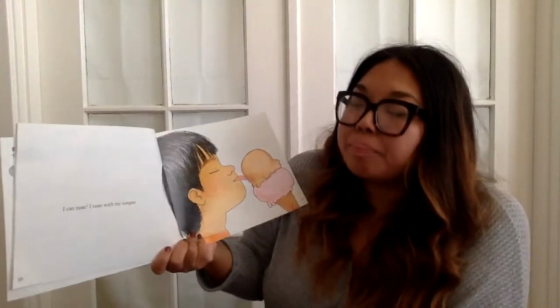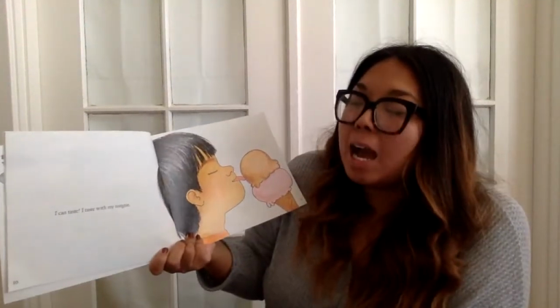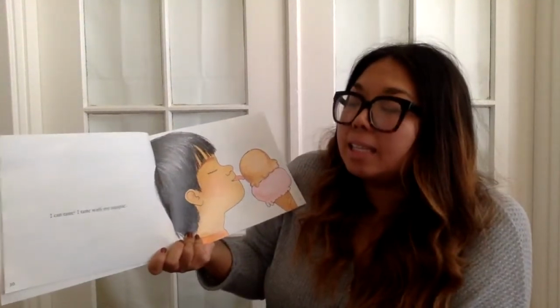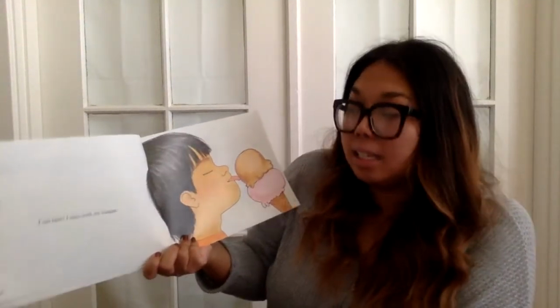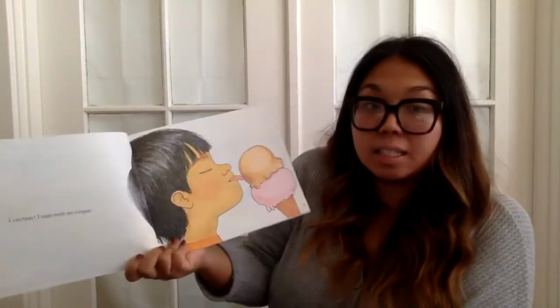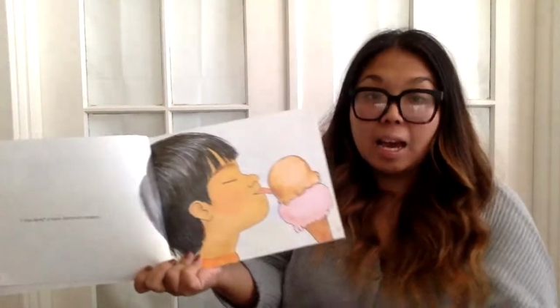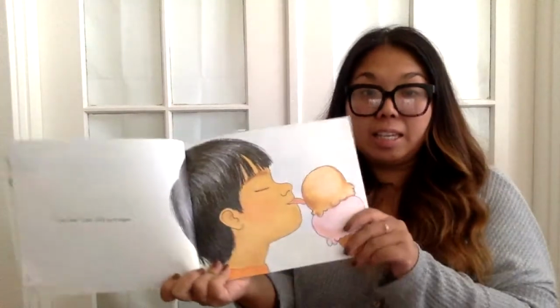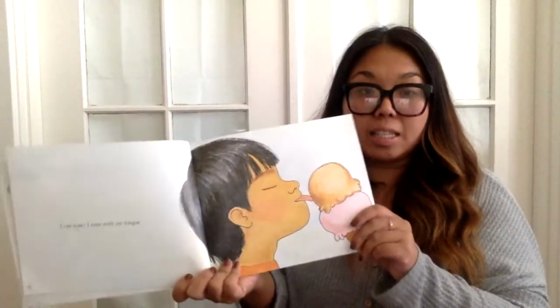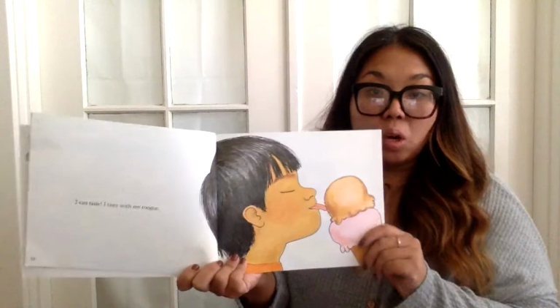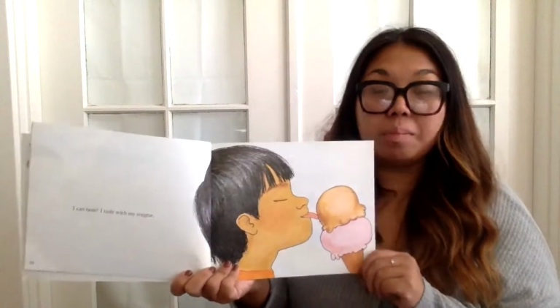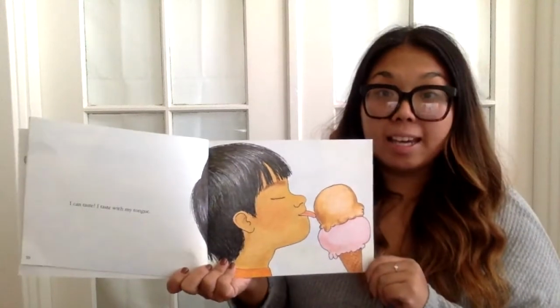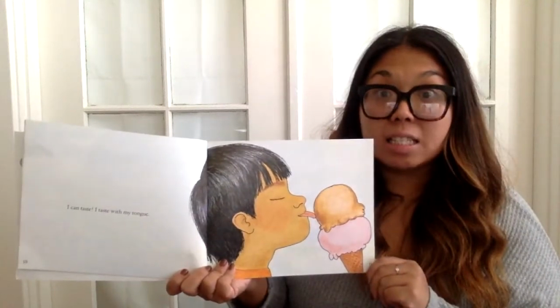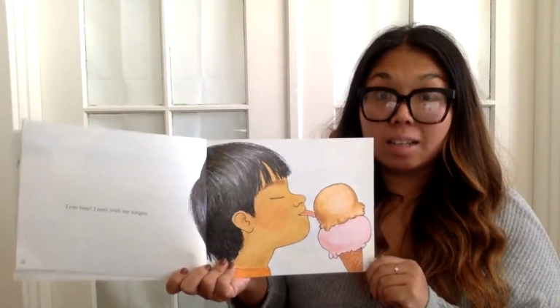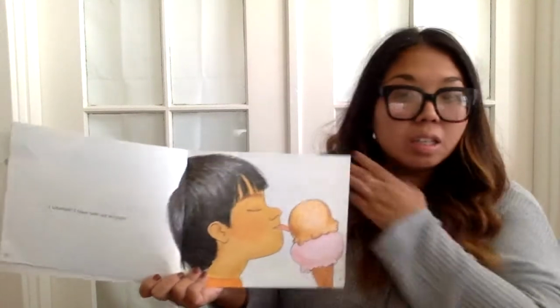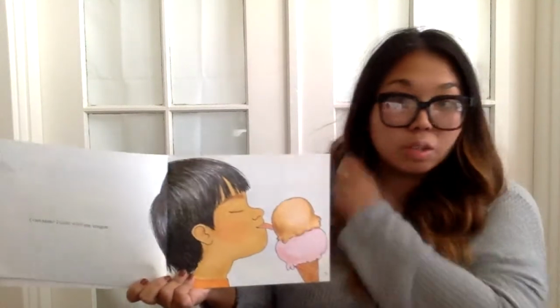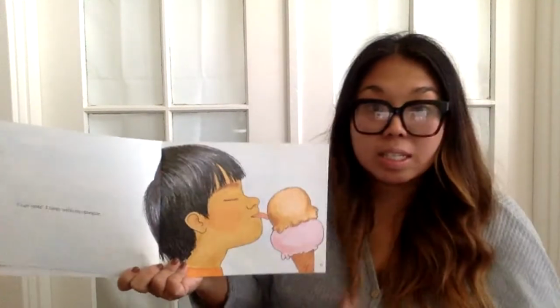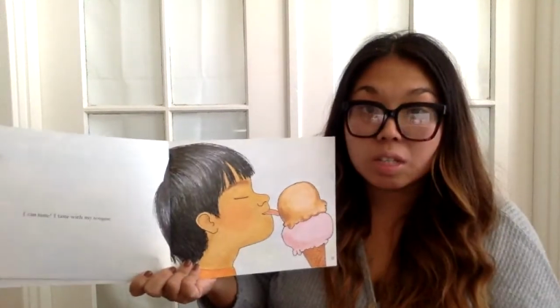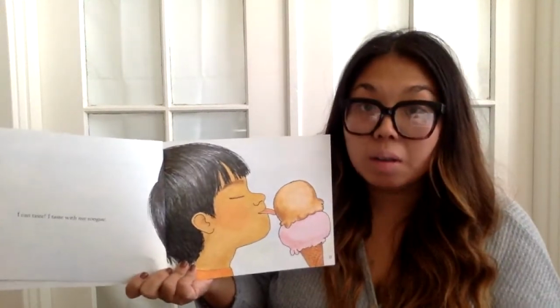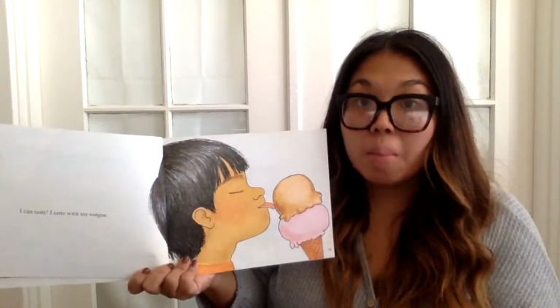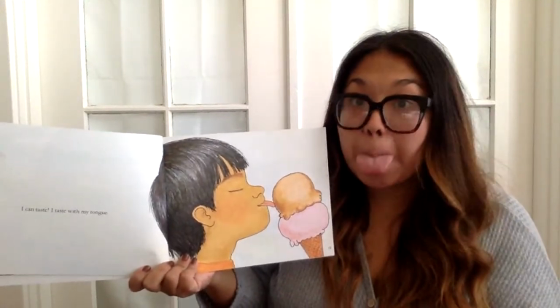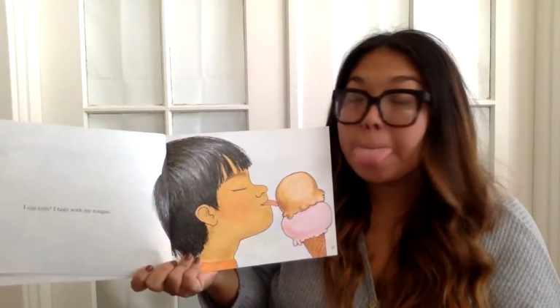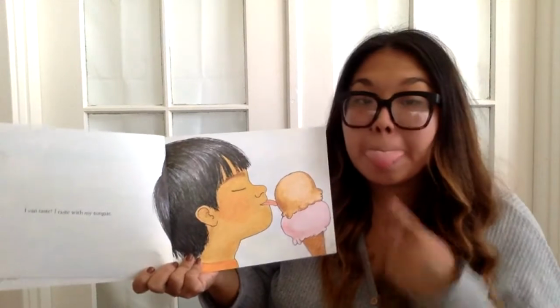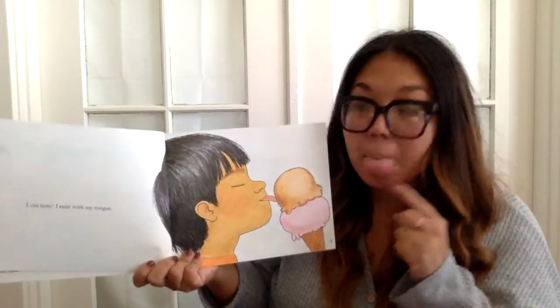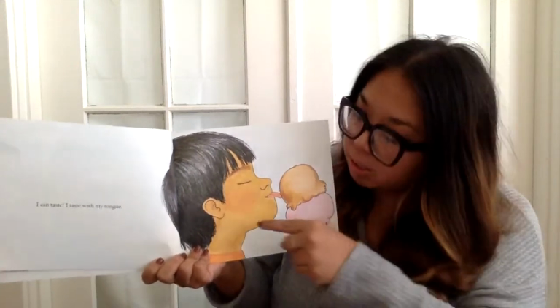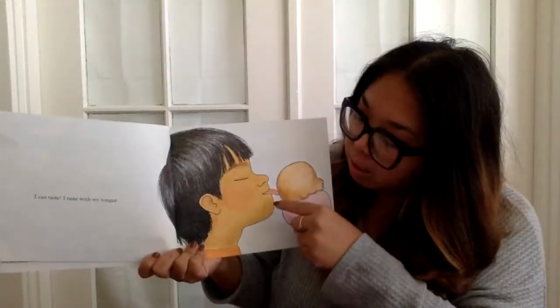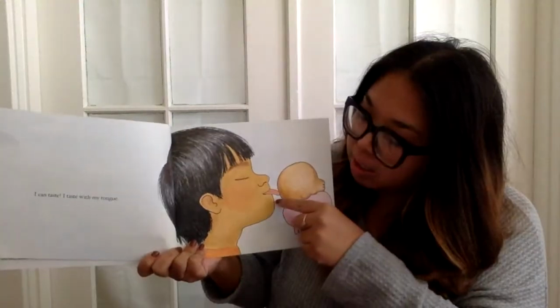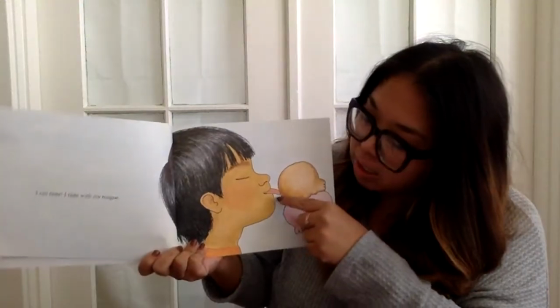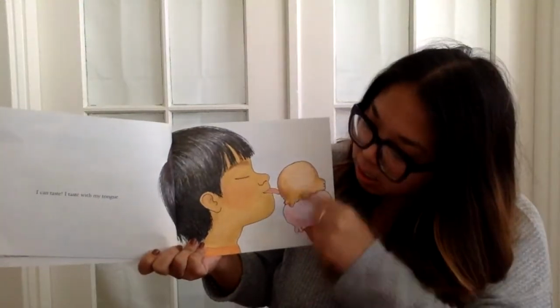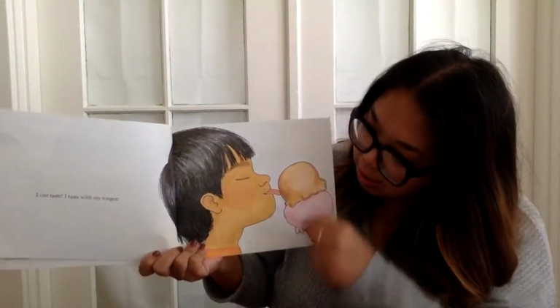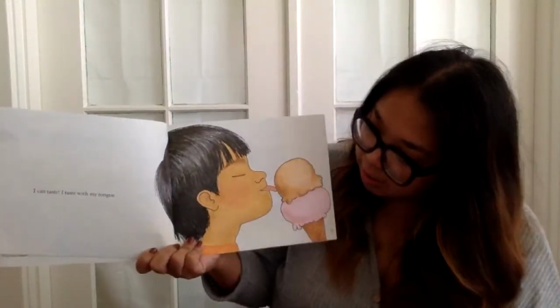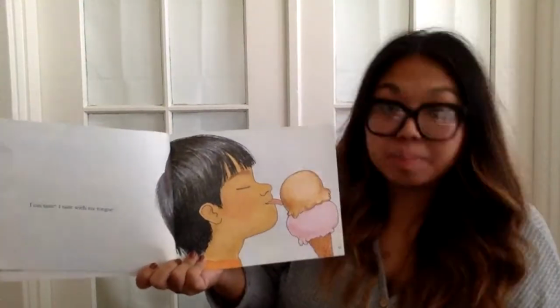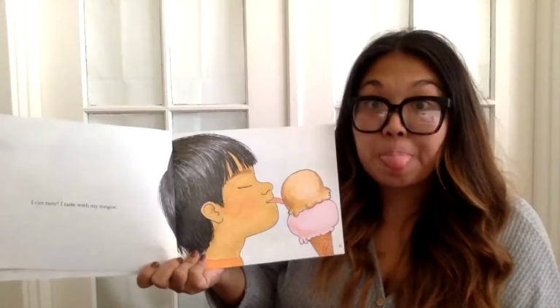I can taste. I taste with my tongue. So can you guys stick your tongue out? Hmm. He's sticking his tongue out to eat the ice cream.